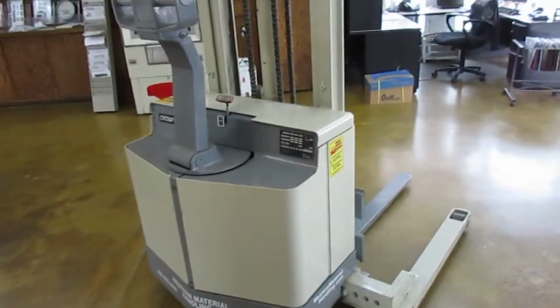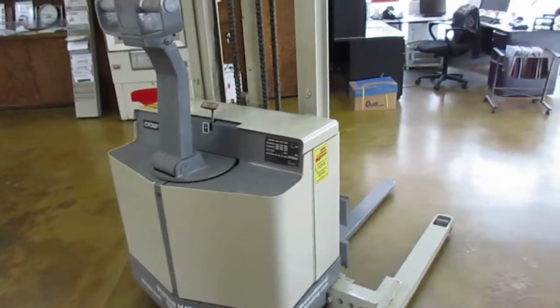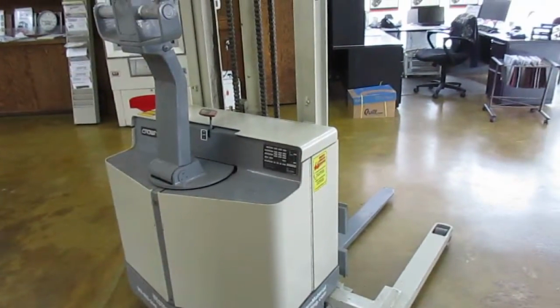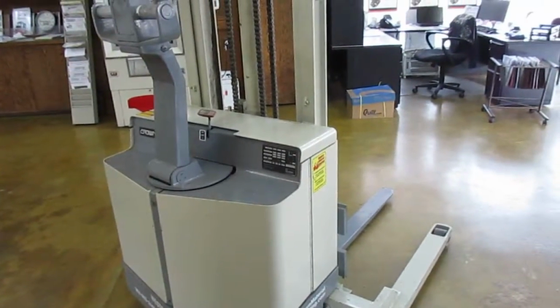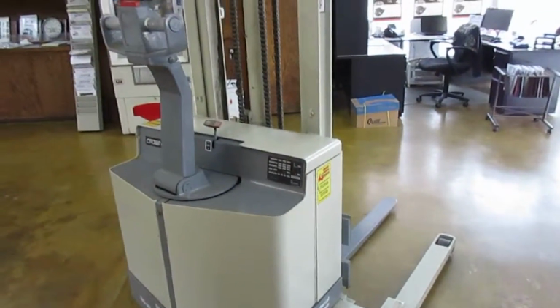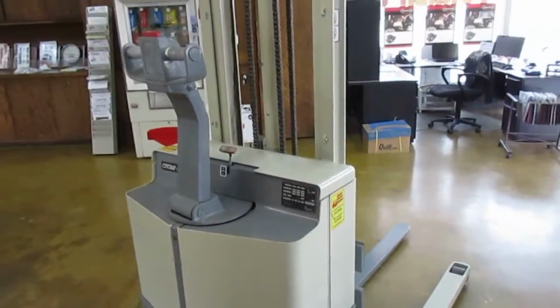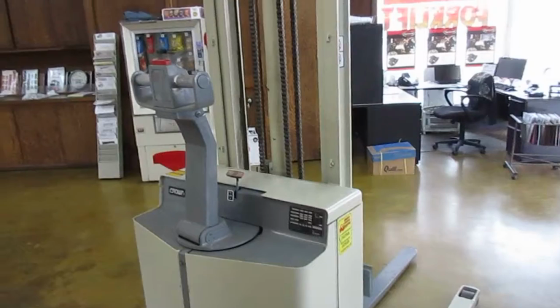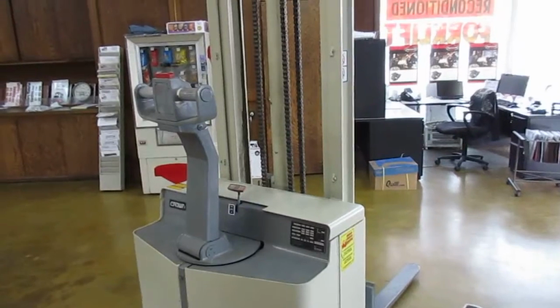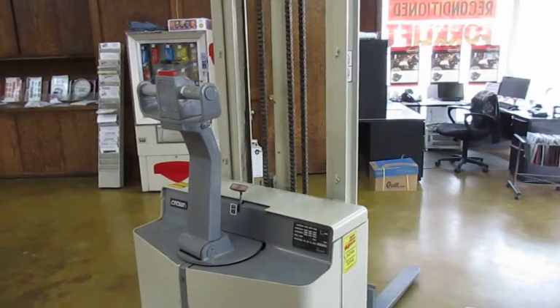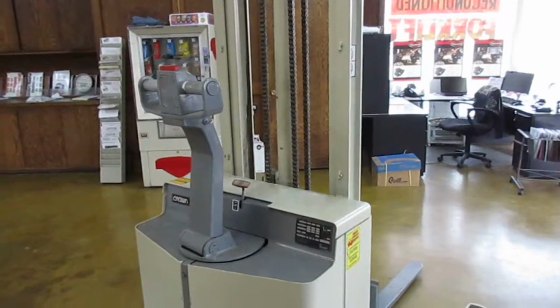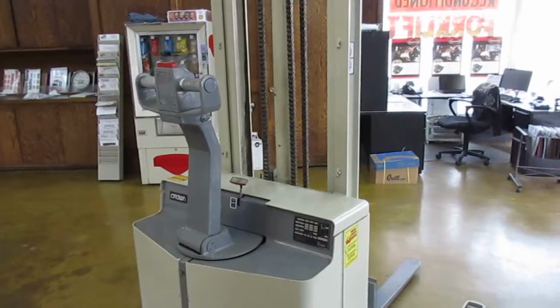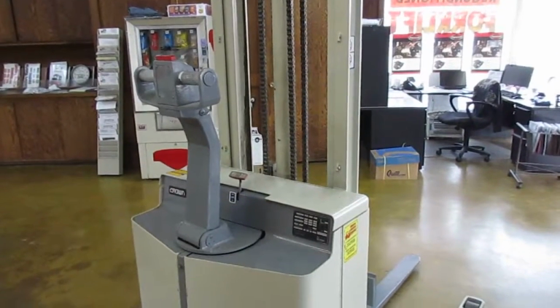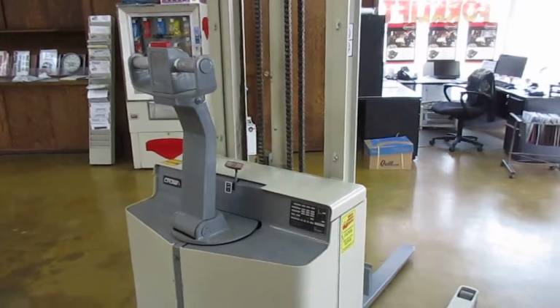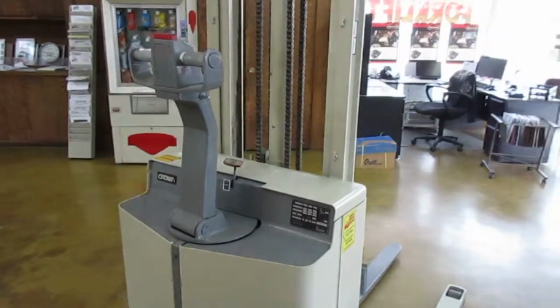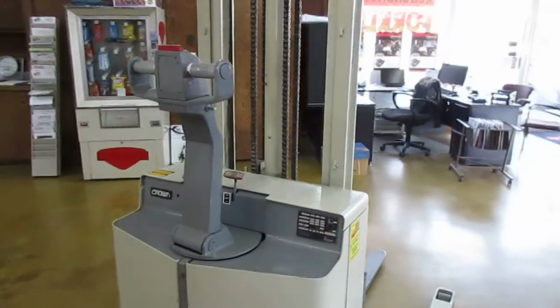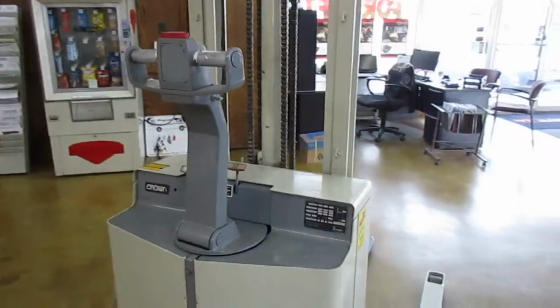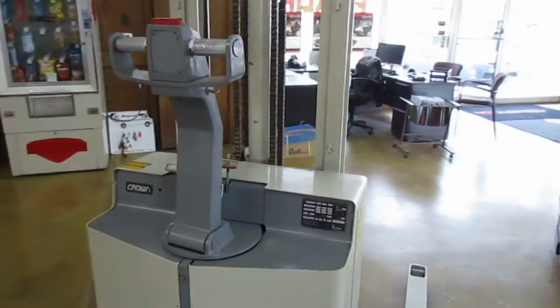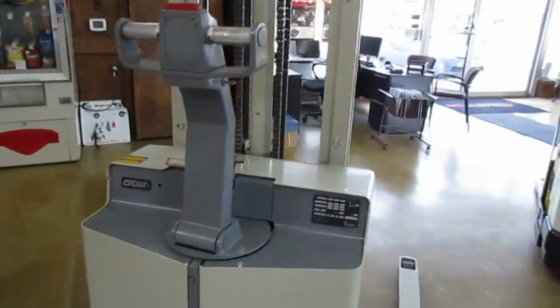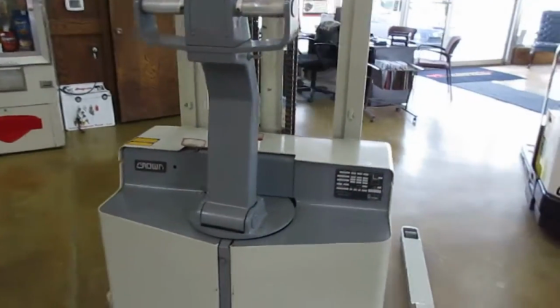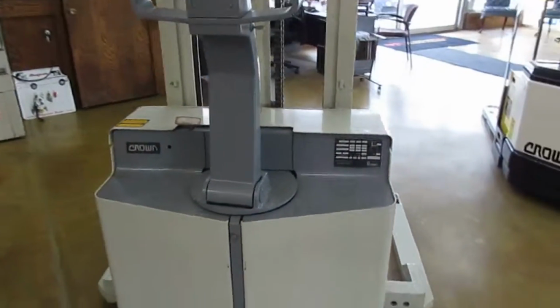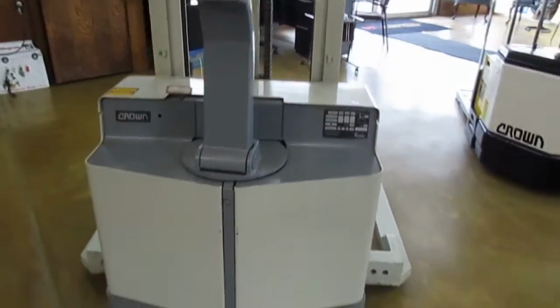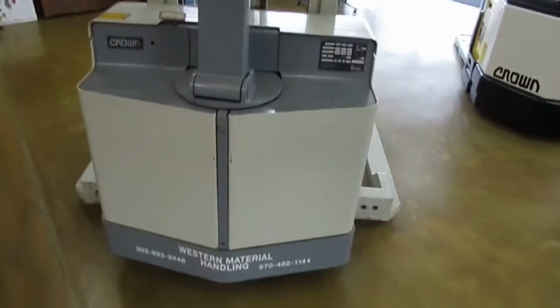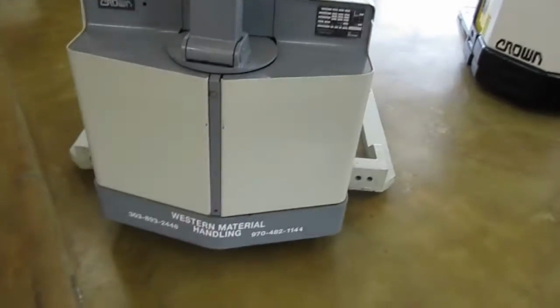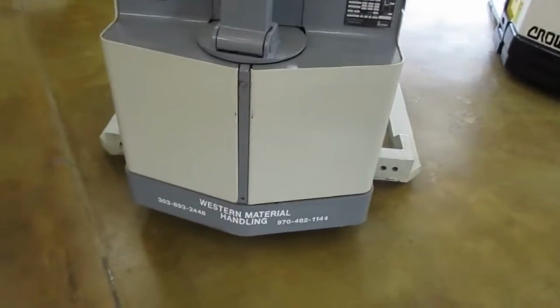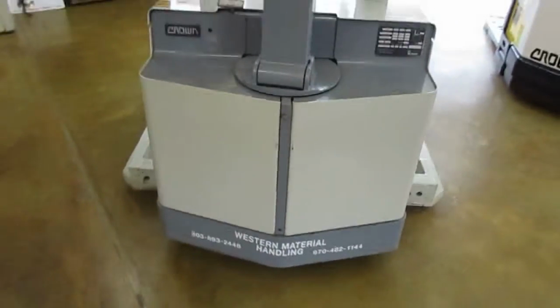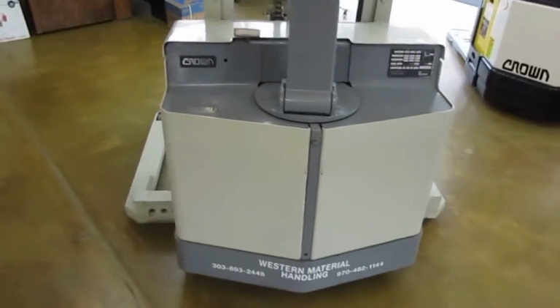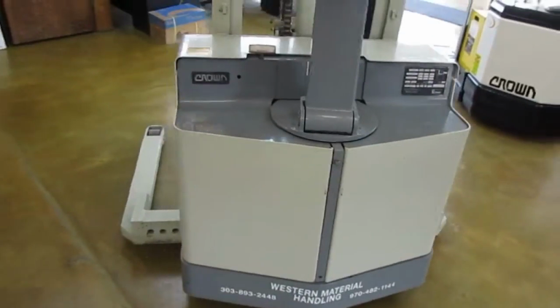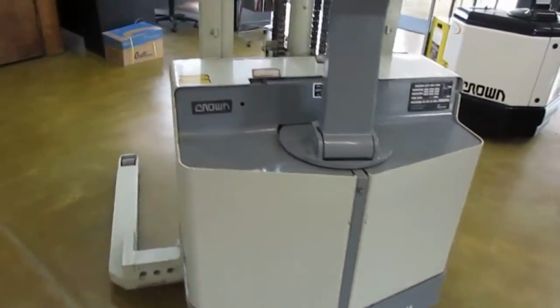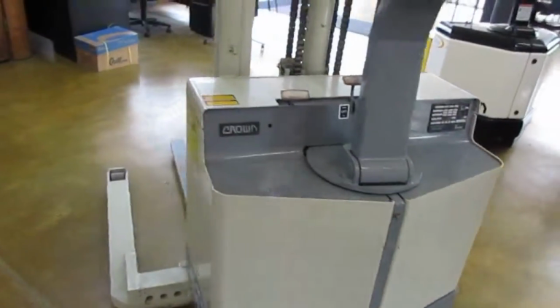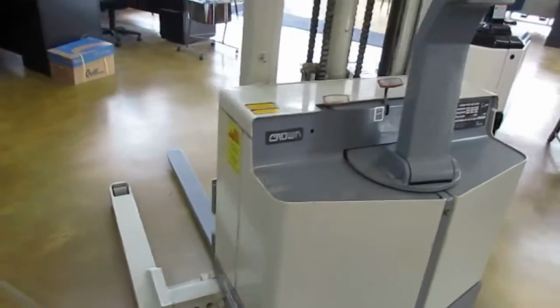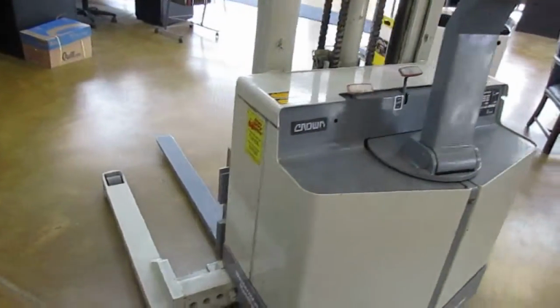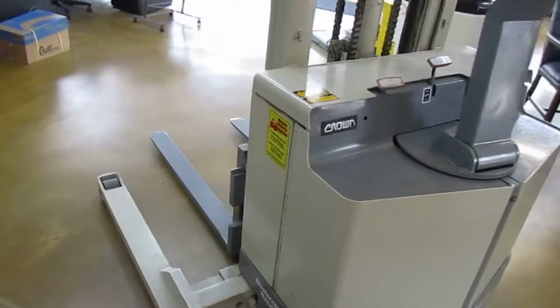This is Clempt with Western Material Handling showing Crown Unit D20566. It's a 3,000 pound blocky stocky forklift.